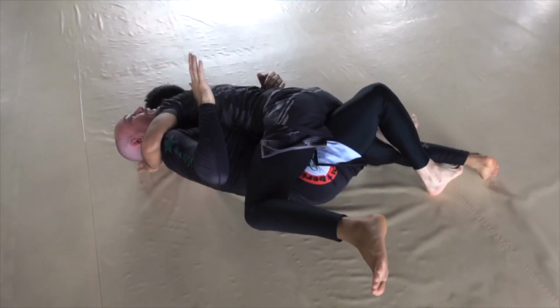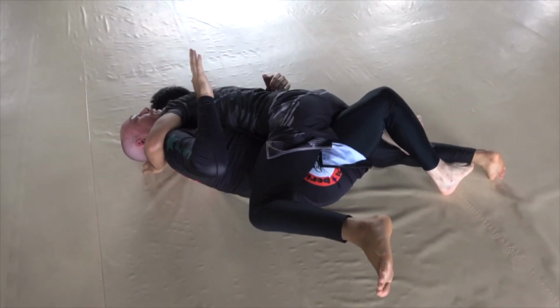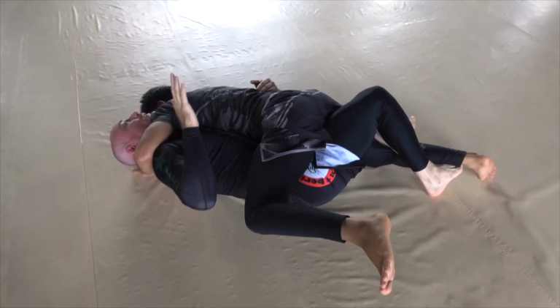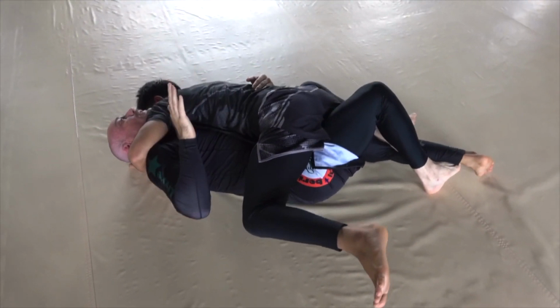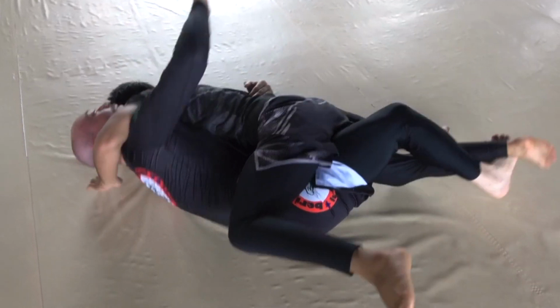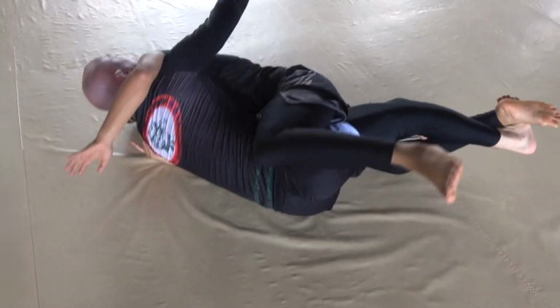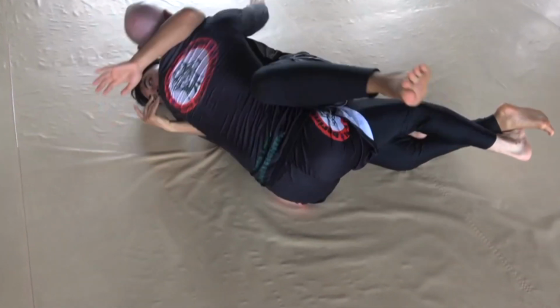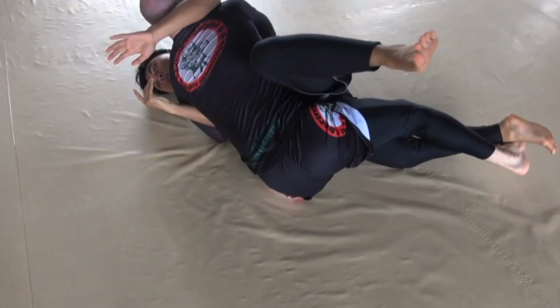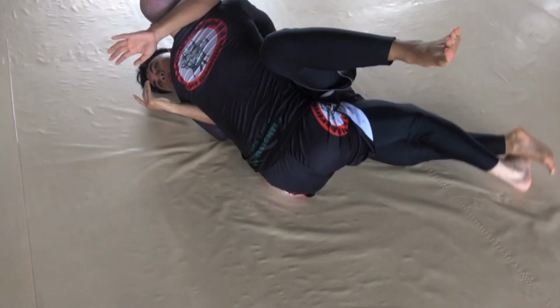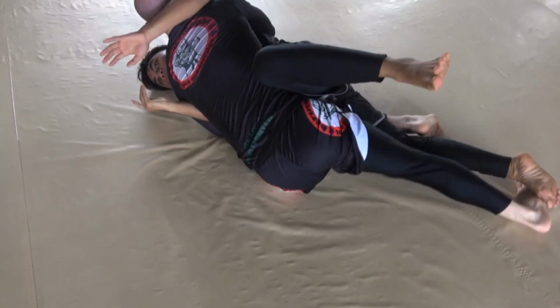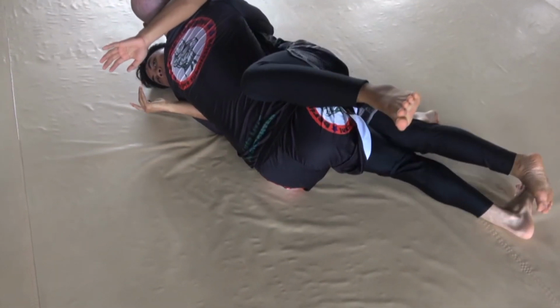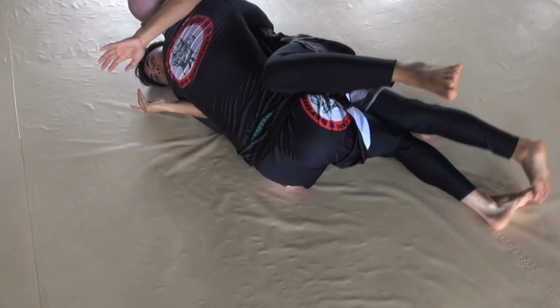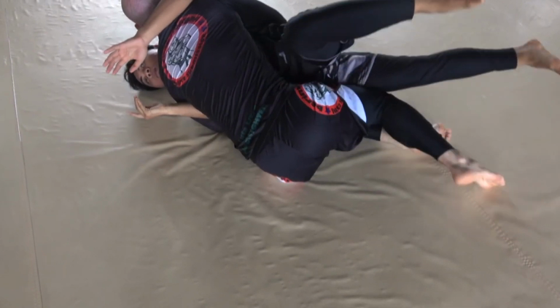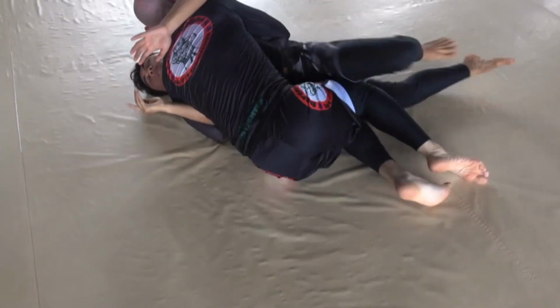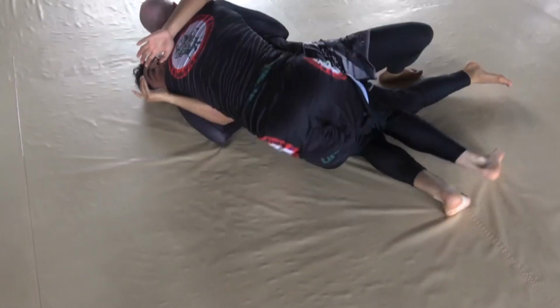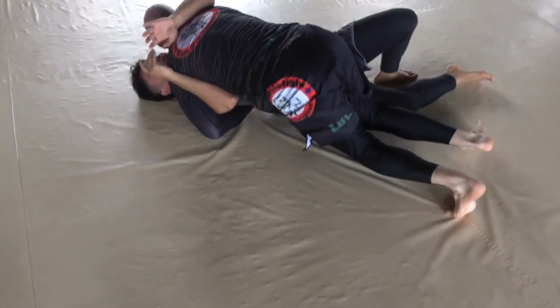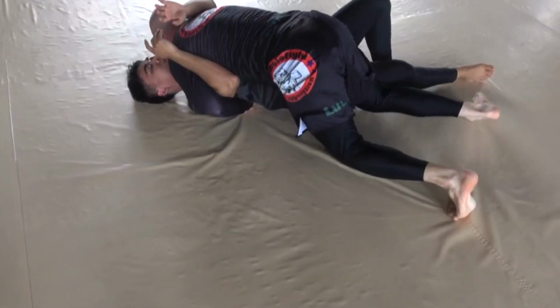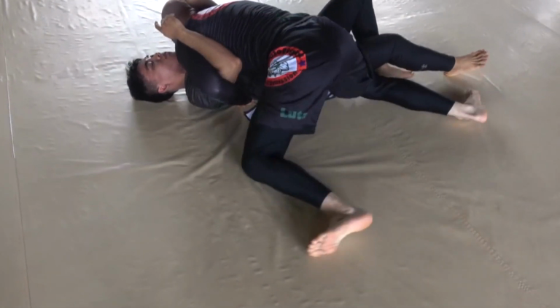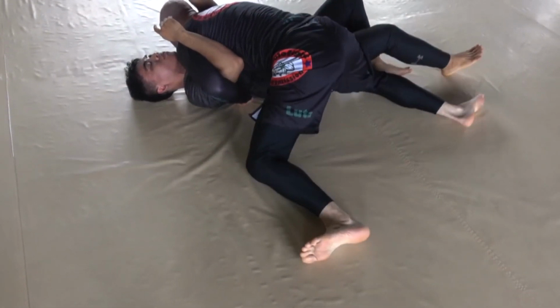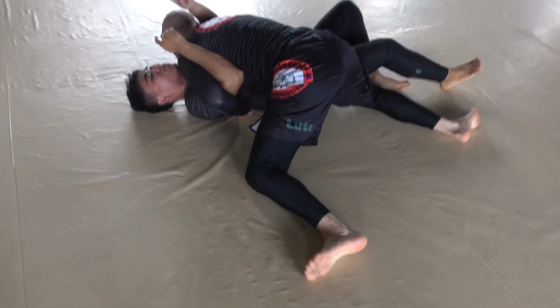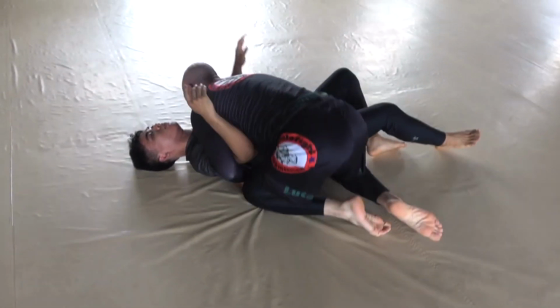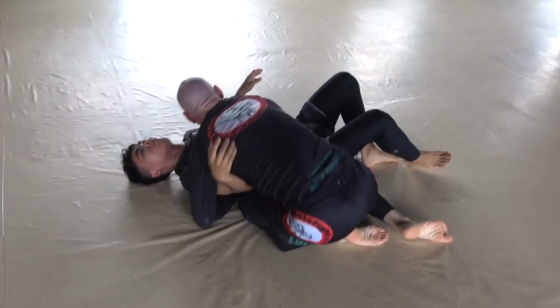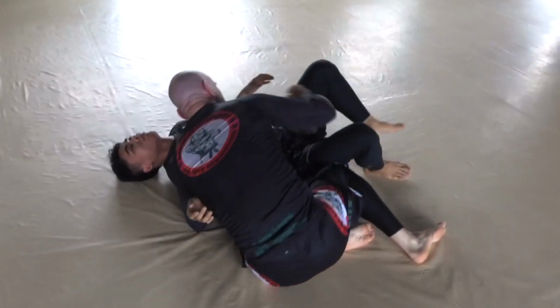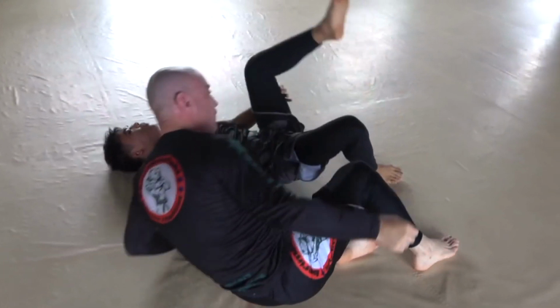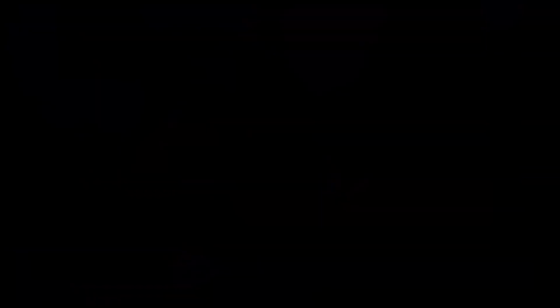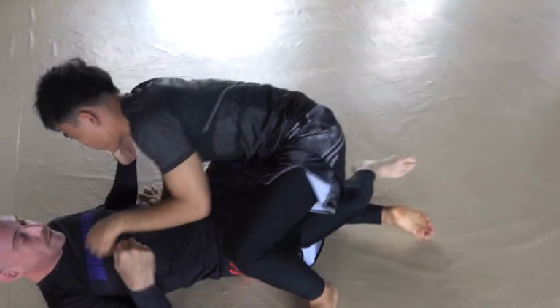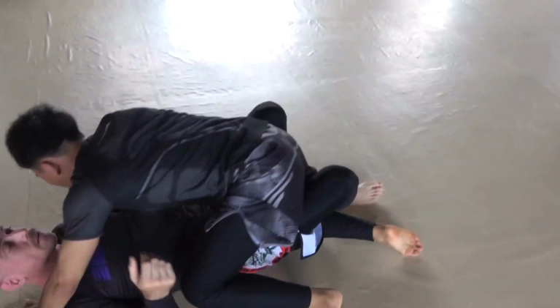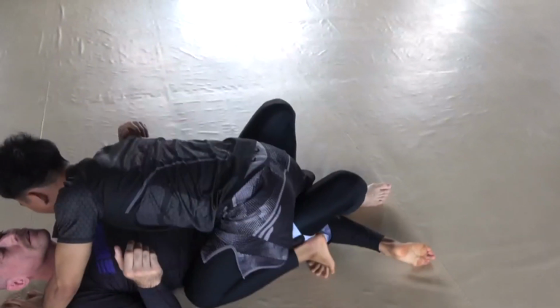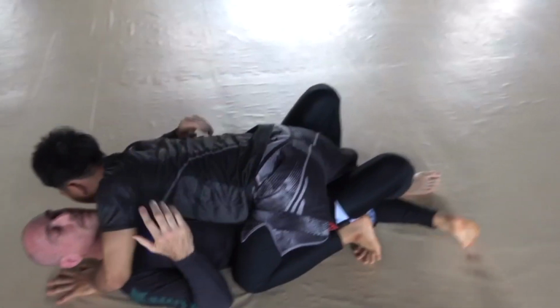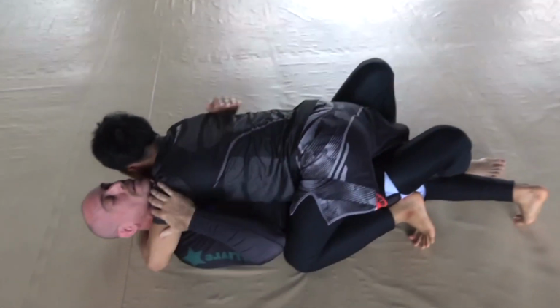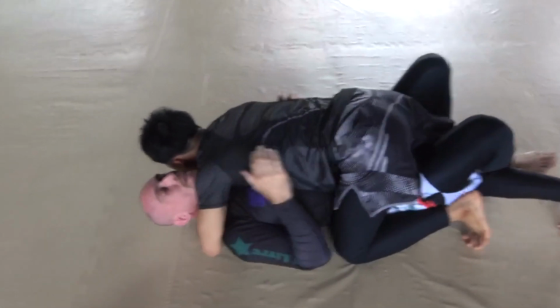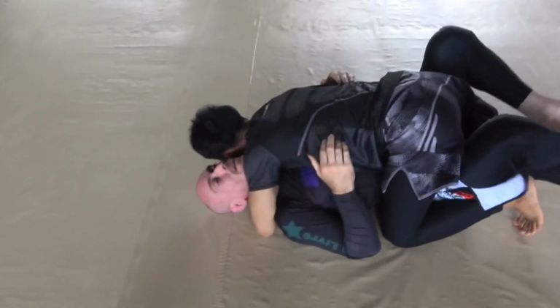Instead of coming back on top all the way to the top half guard, I want to put him halfway over by swimming my arm, then take my right leg out and get heavy pressure with an arm under his back.